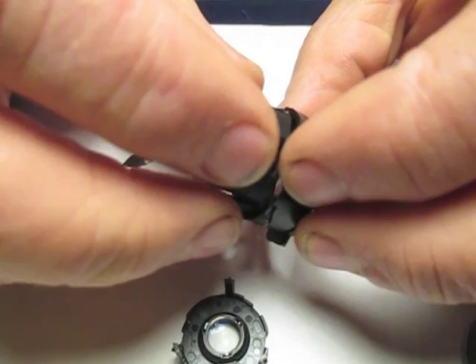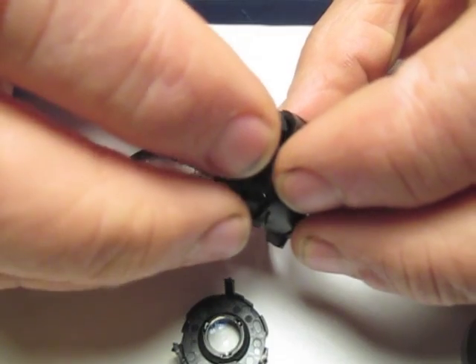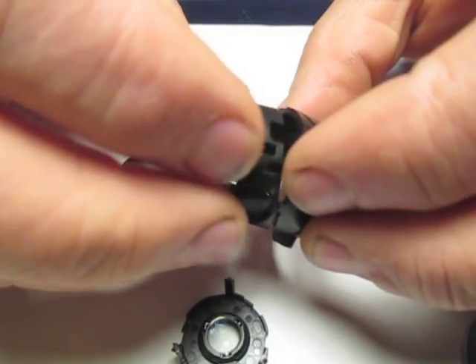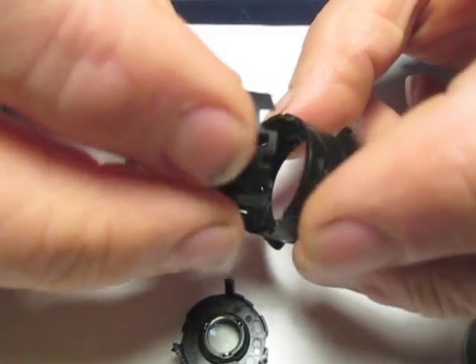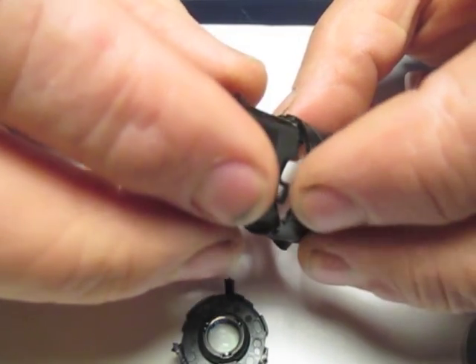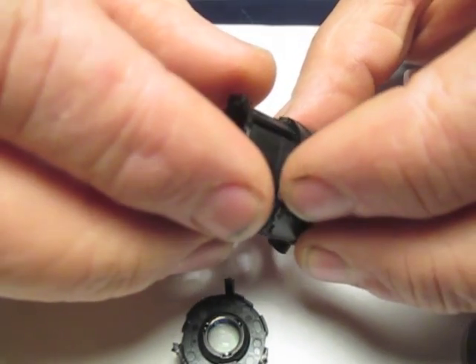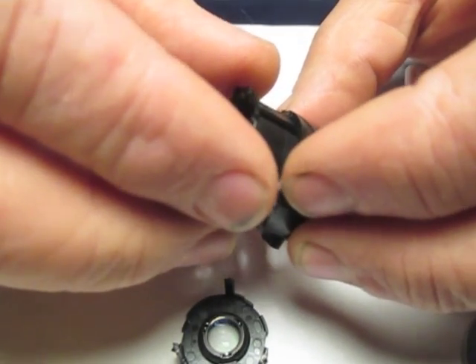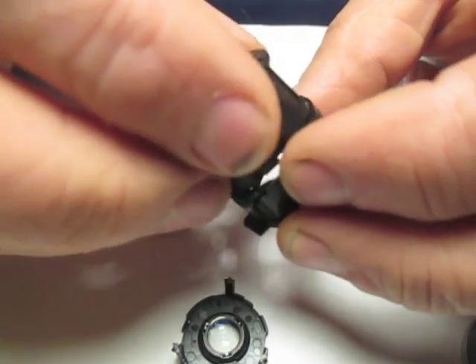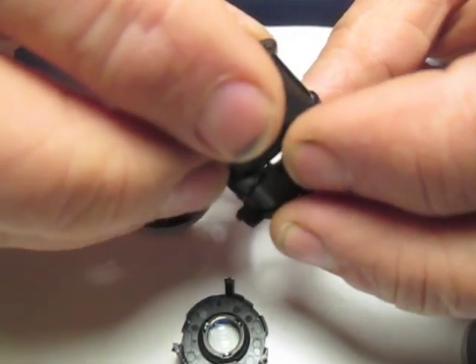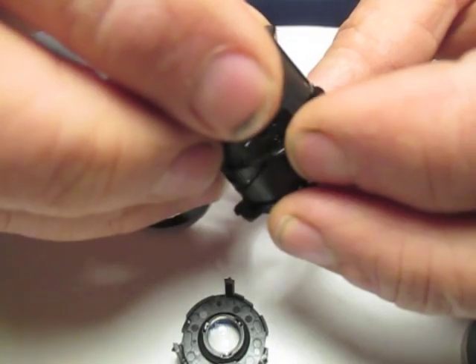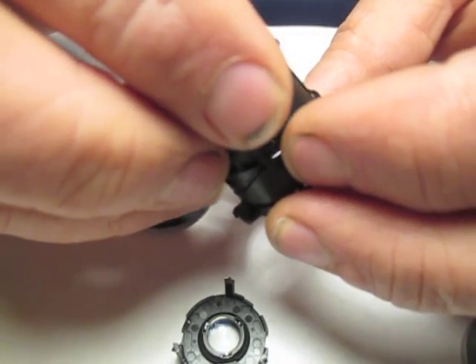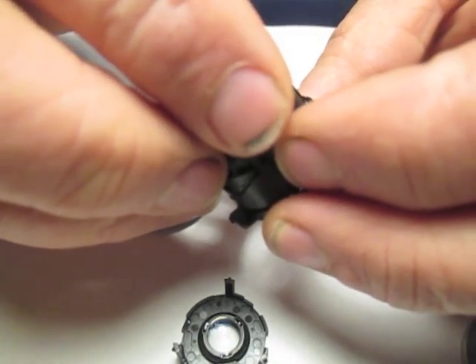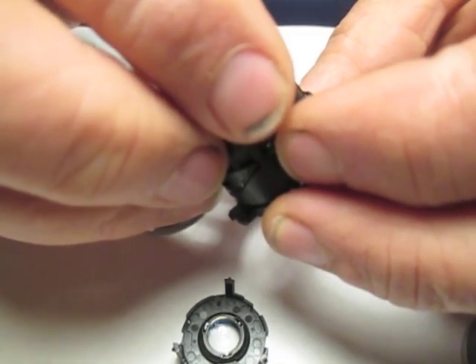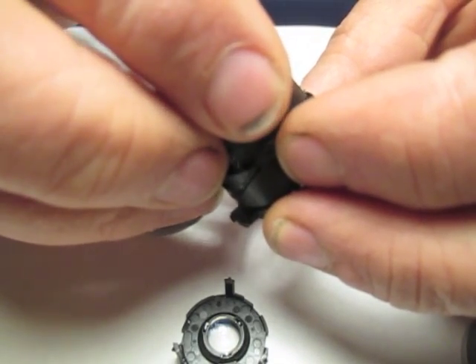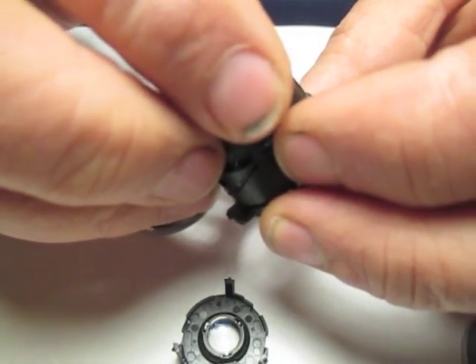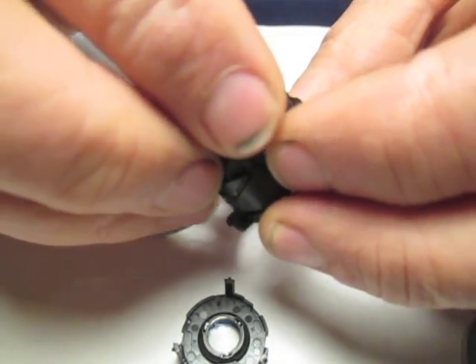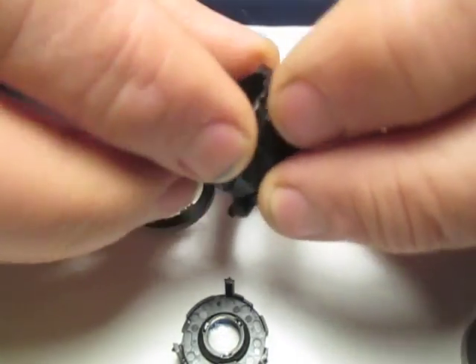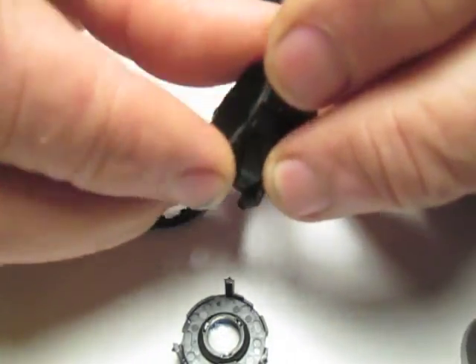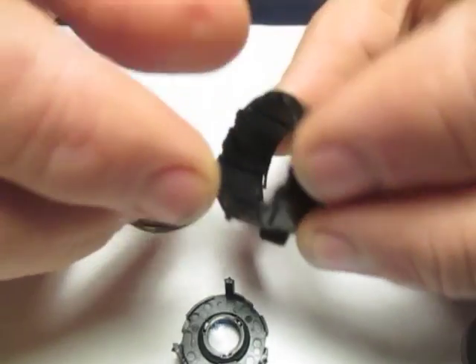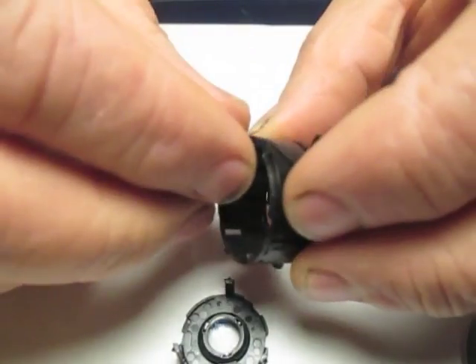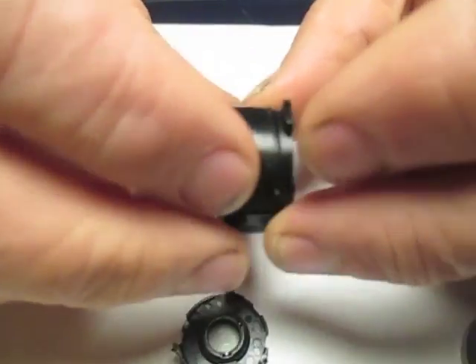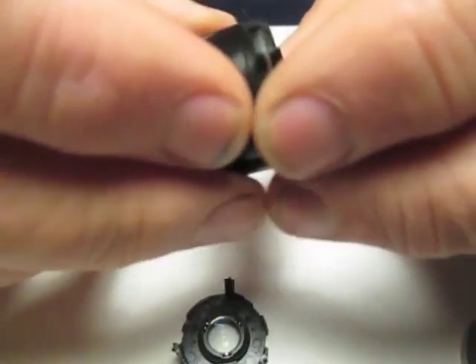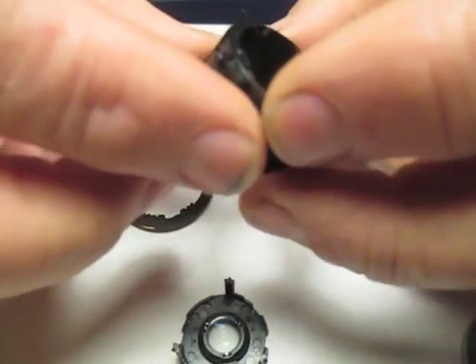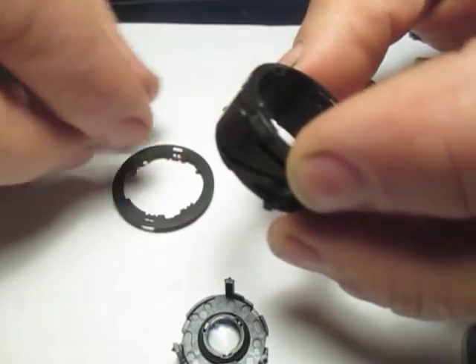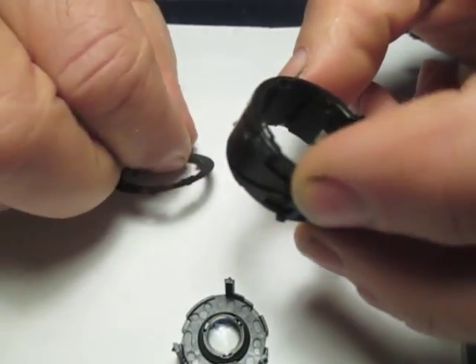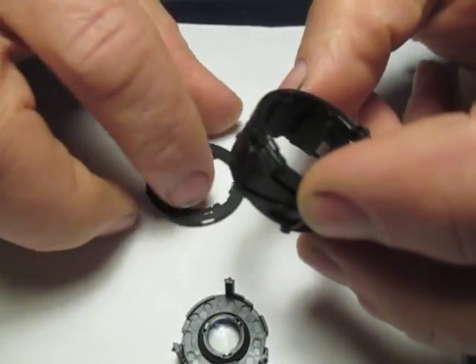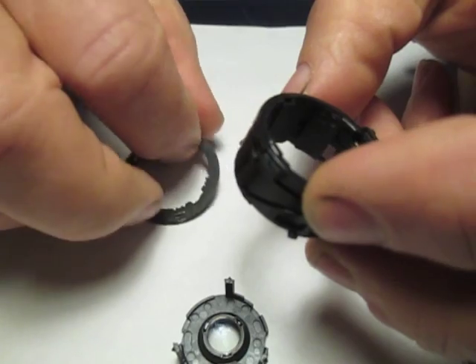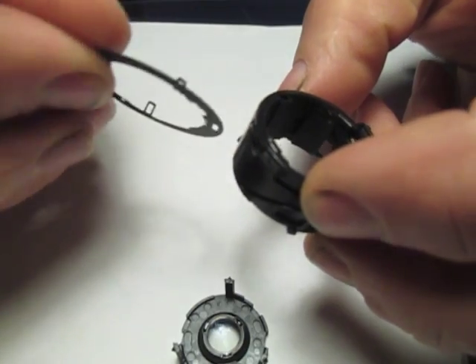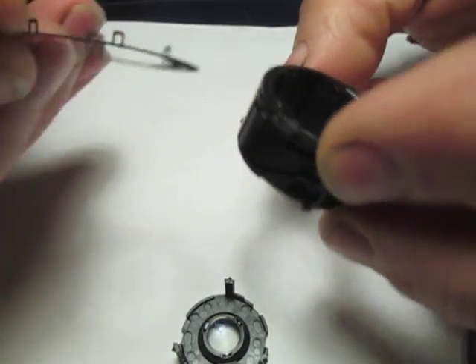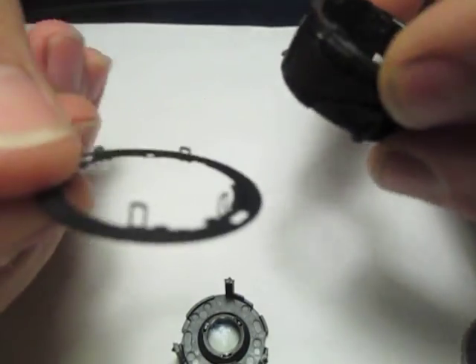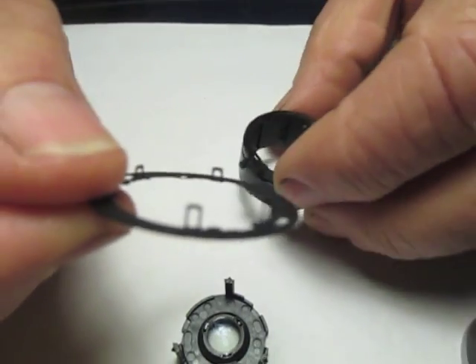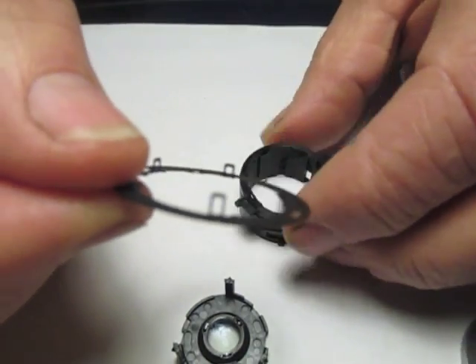That's the only set that goes through from the front to the back. So that's in there. Now we're going to lock it in place with our retaining ring.